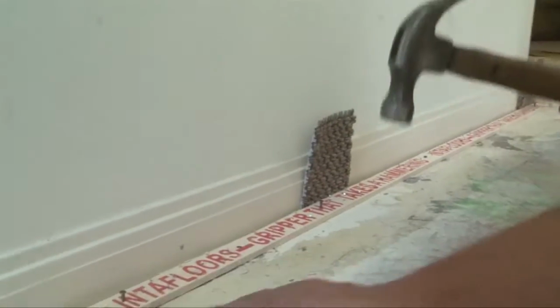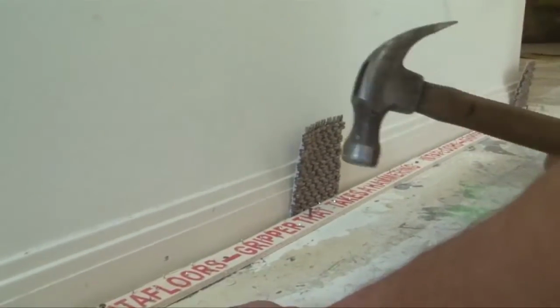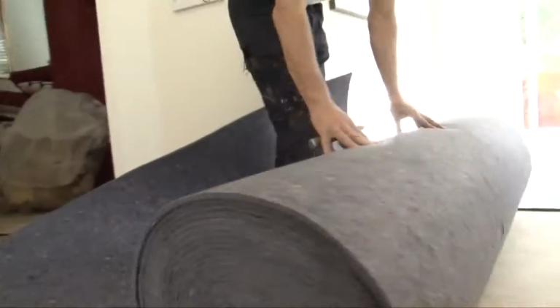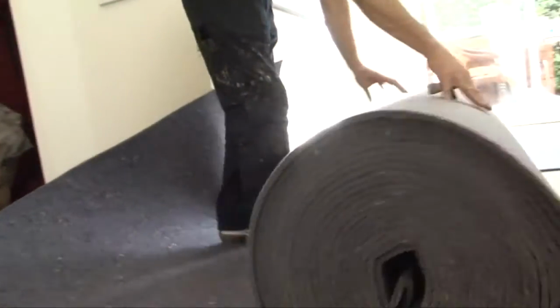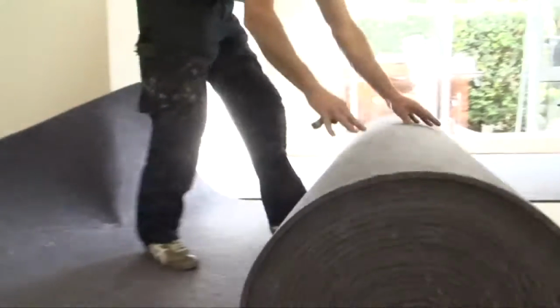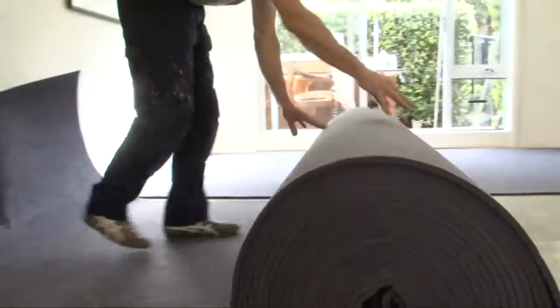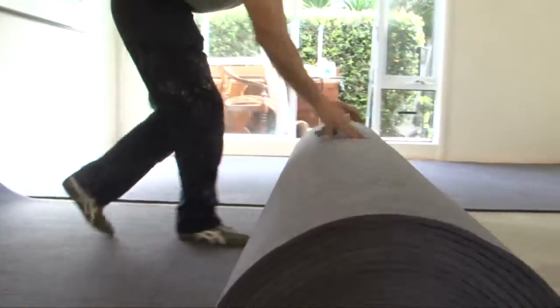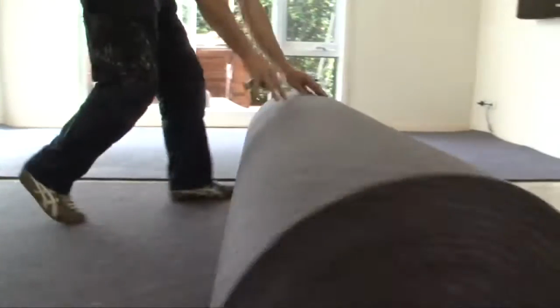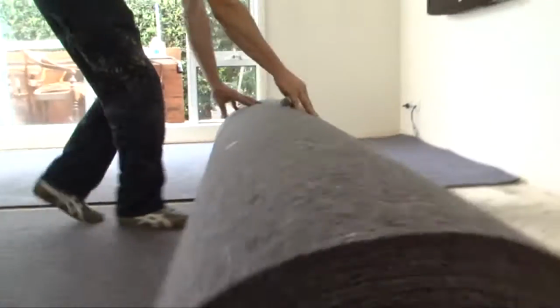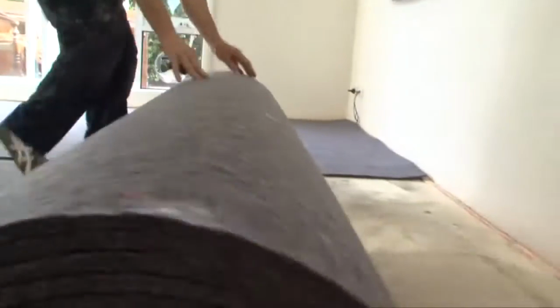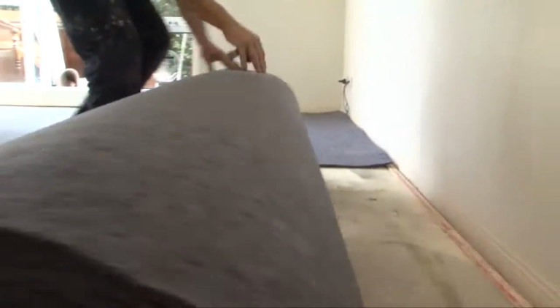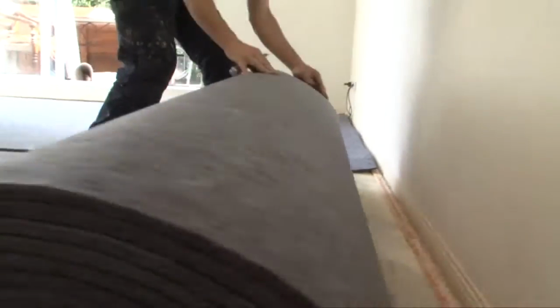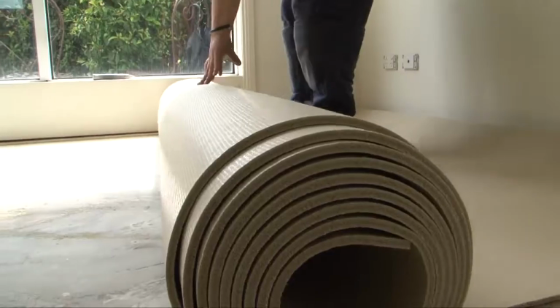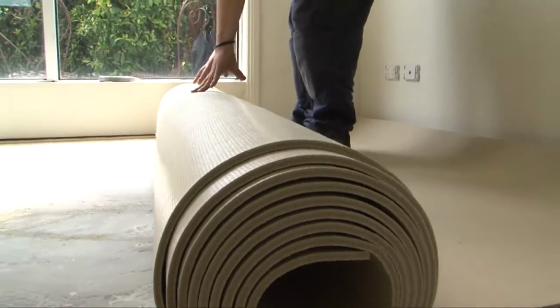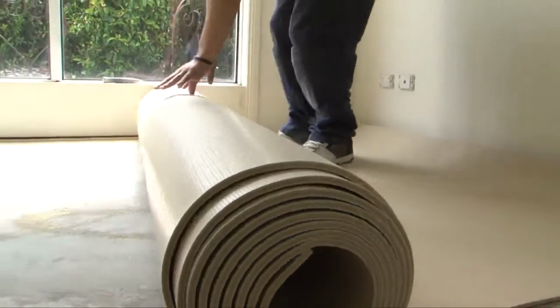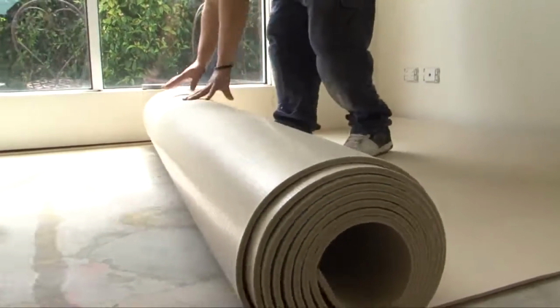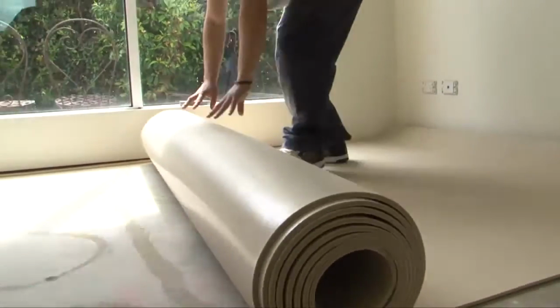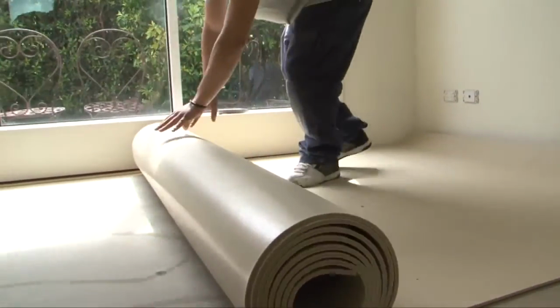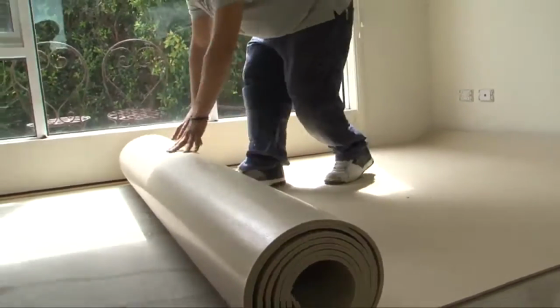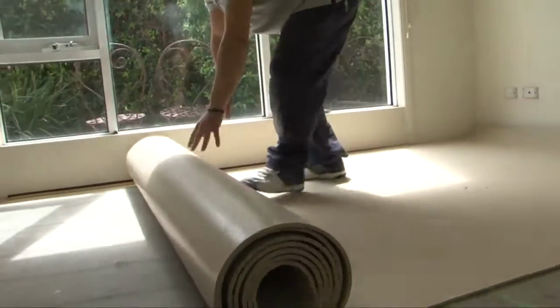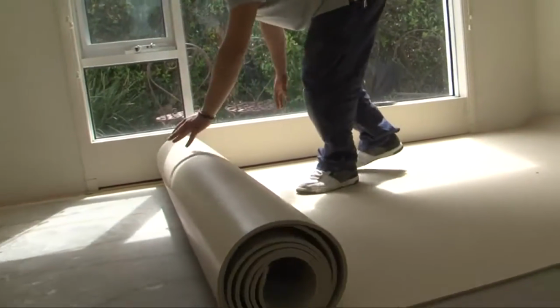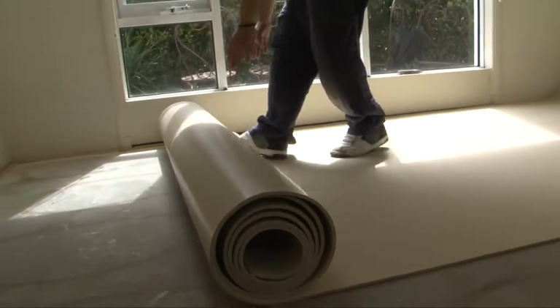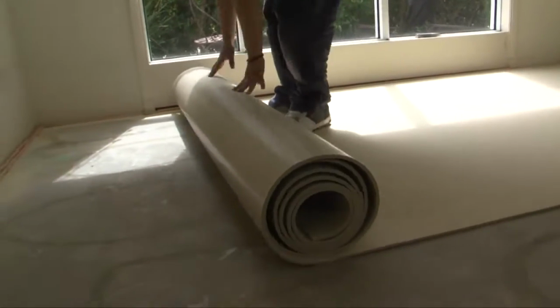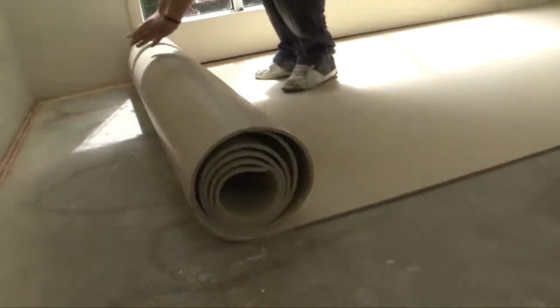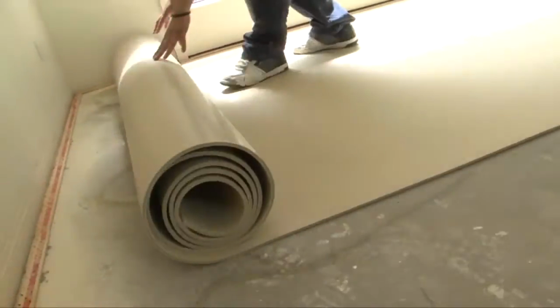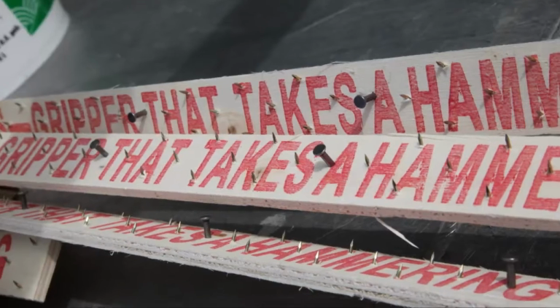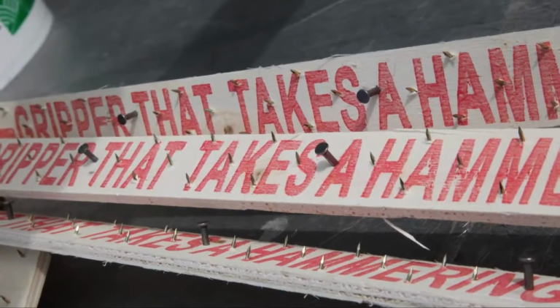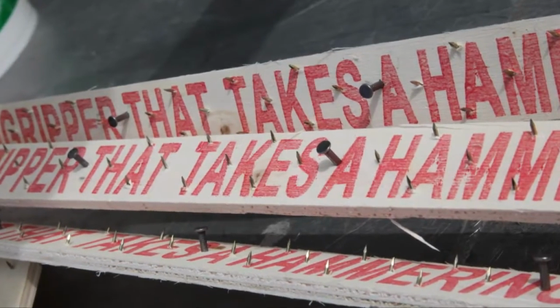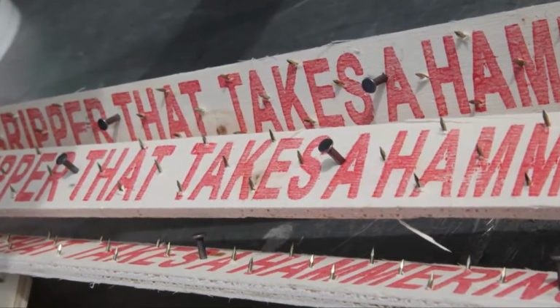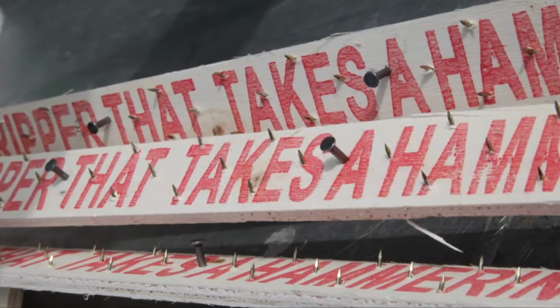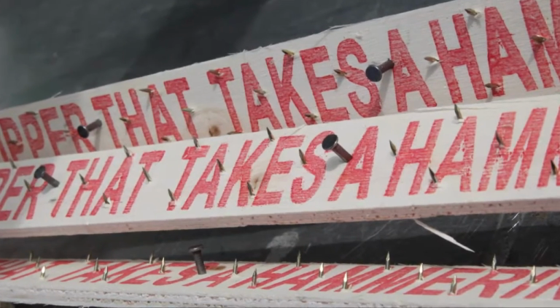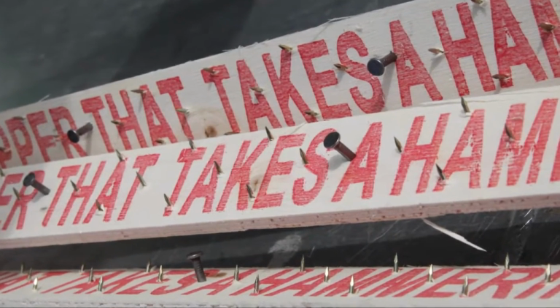We will be showing two types of installation: the conventional with air step cushion pad underlay, and the dual bond installation with air step aero cushion underlay. In both installations we will be using the architectural smooth edge.